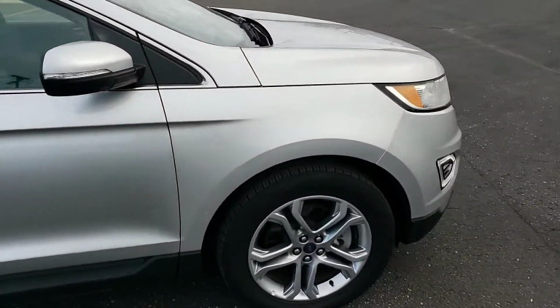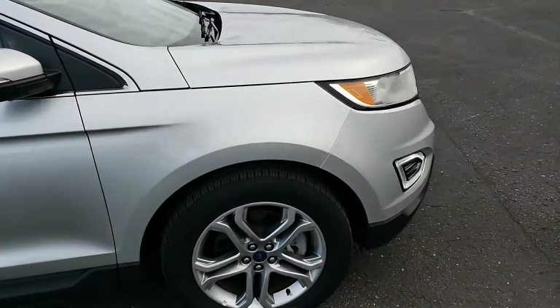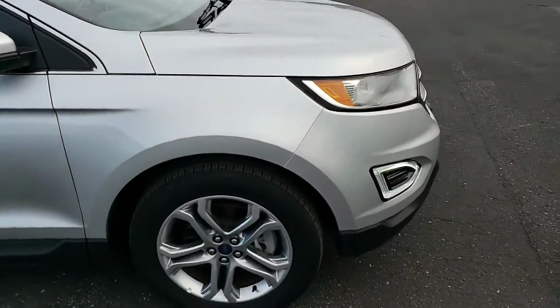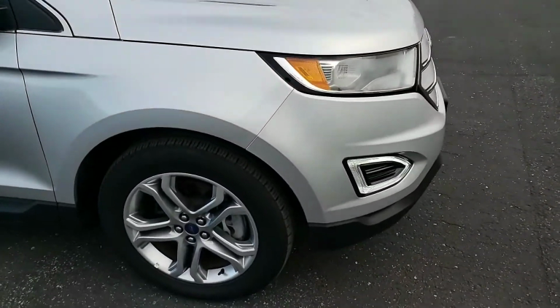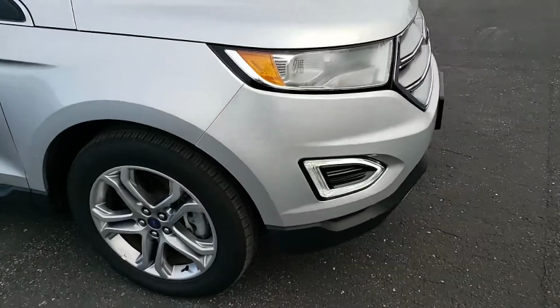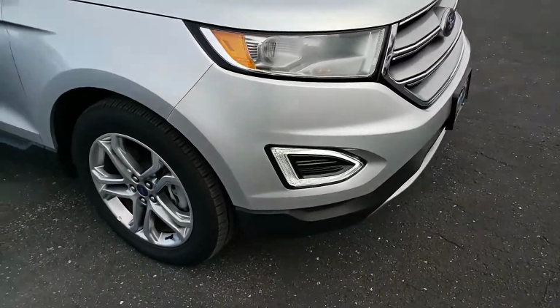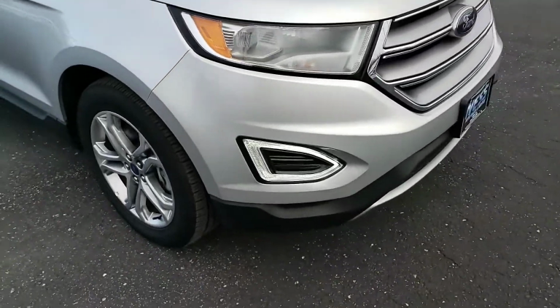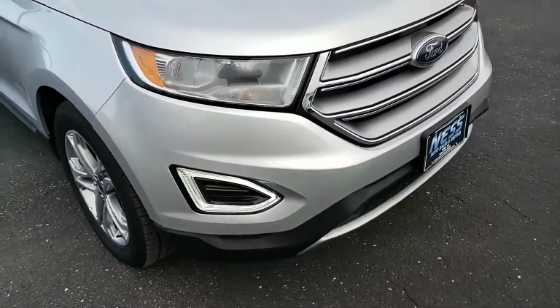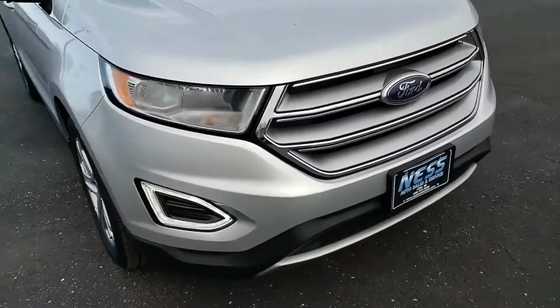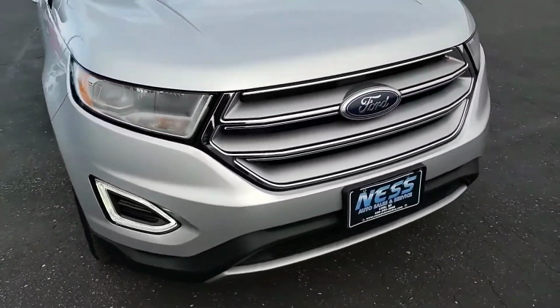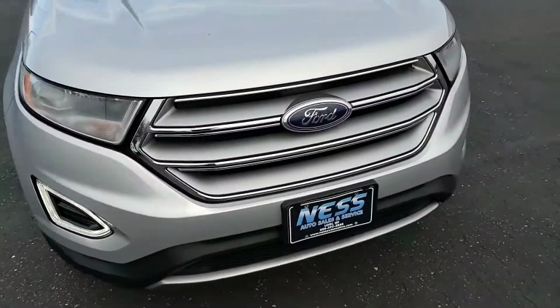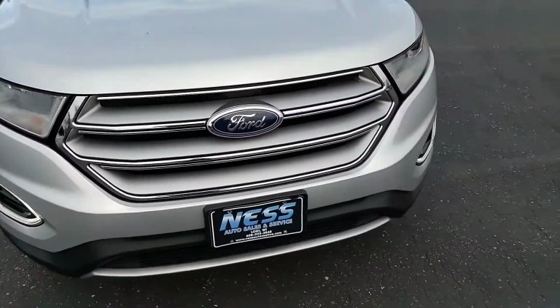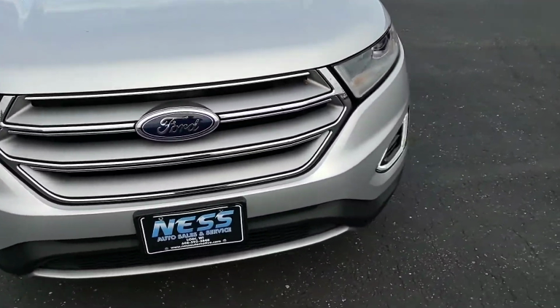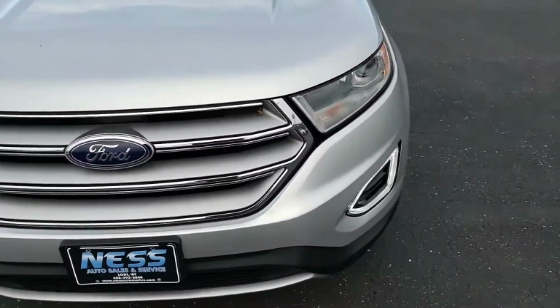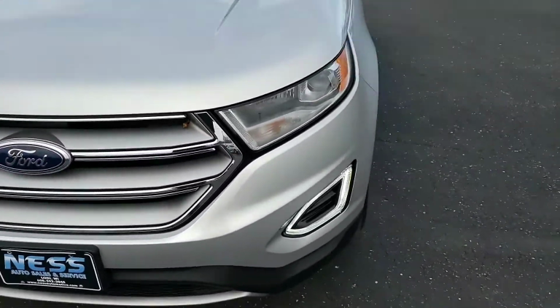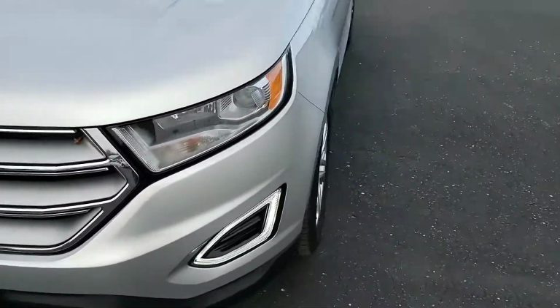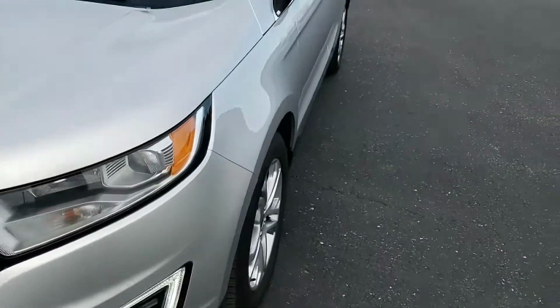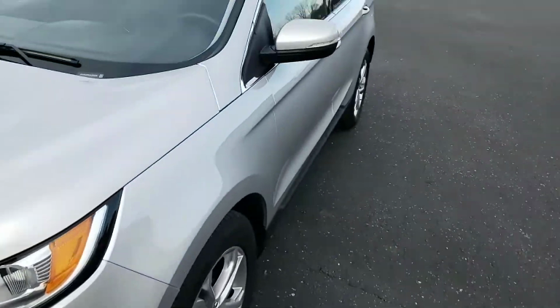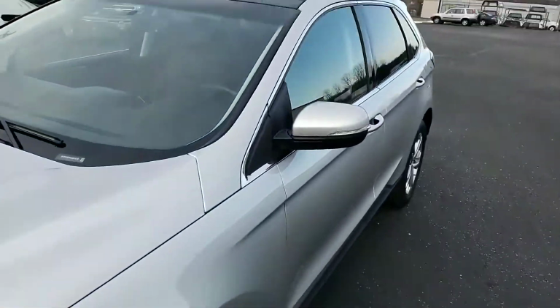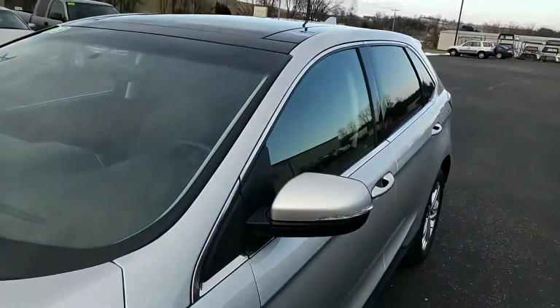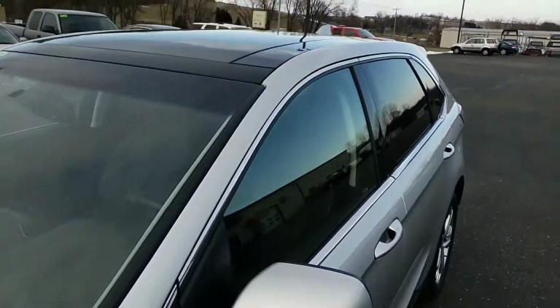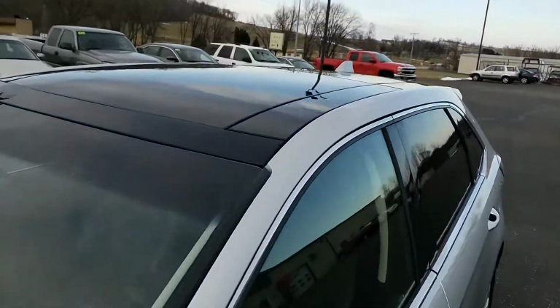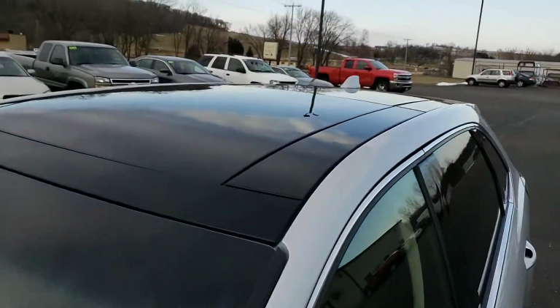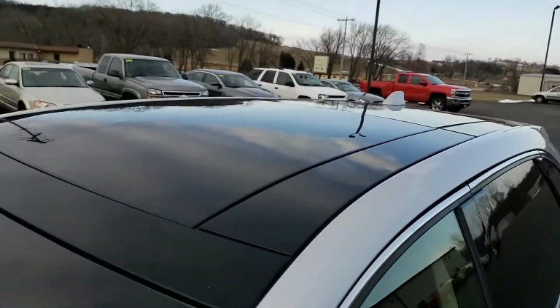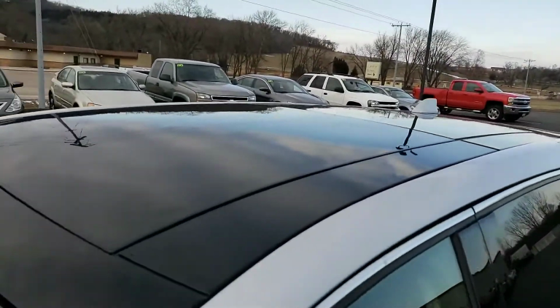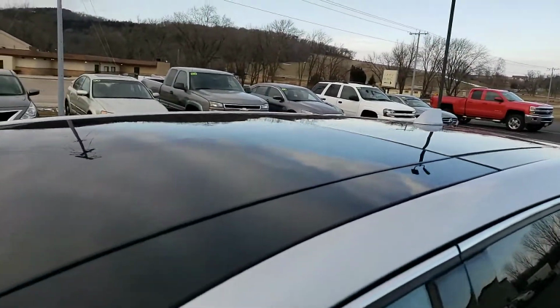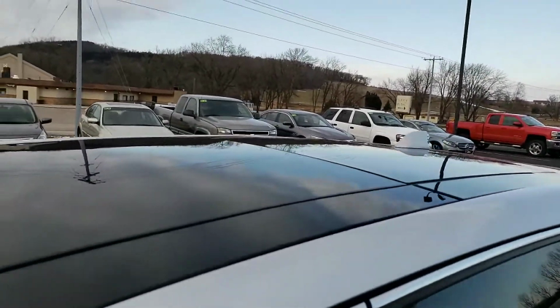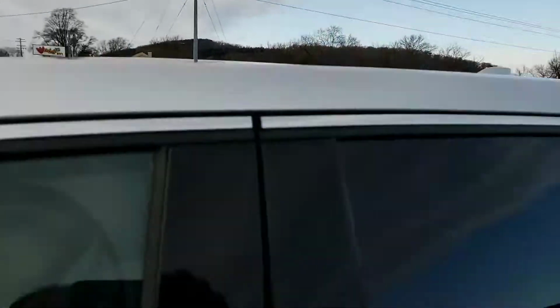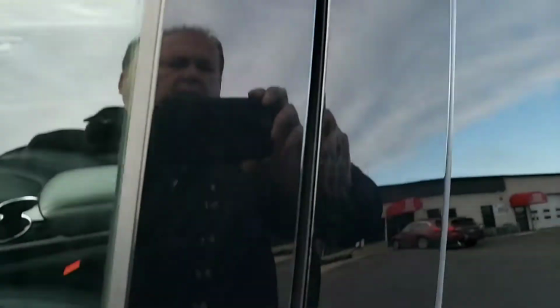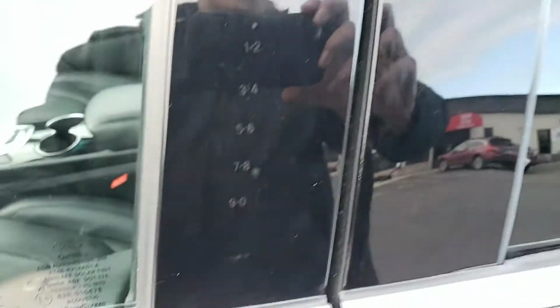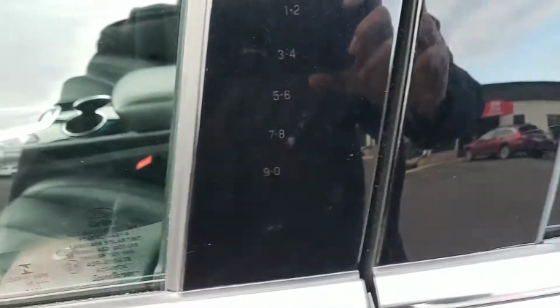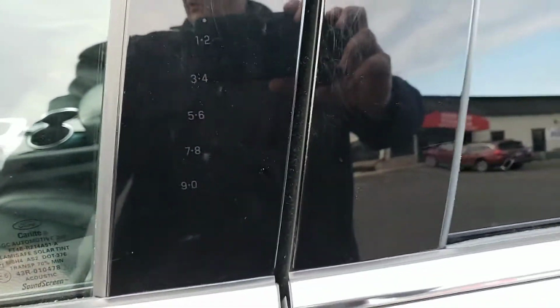Clean wheels, and it has the LEDs on the front. Walk around and we'll take a look inside — there's the panoramic moonroof. It has Ford's keyless entry system.